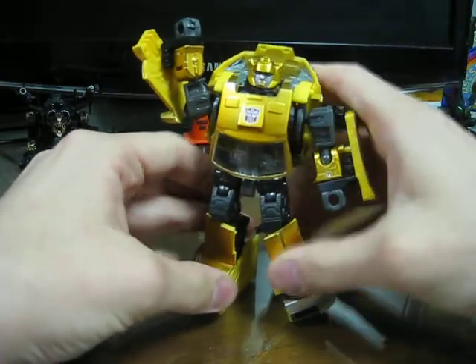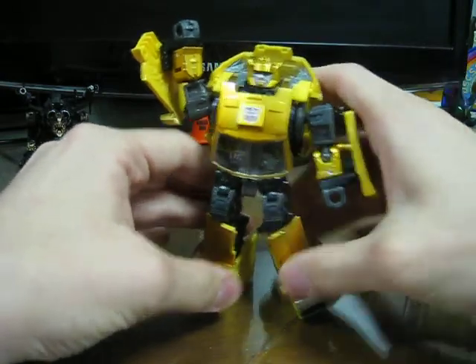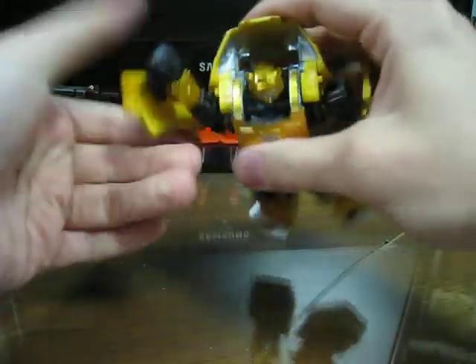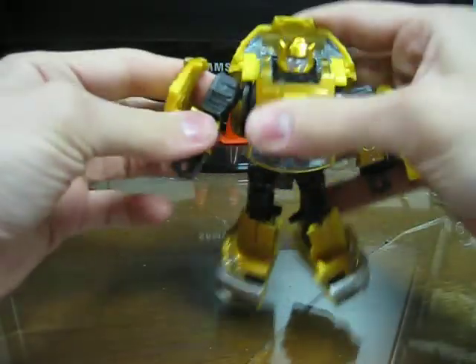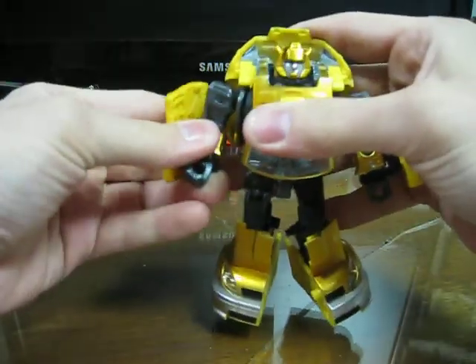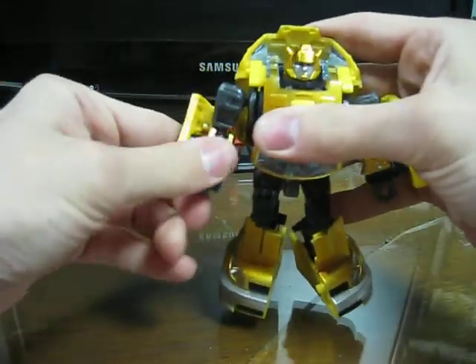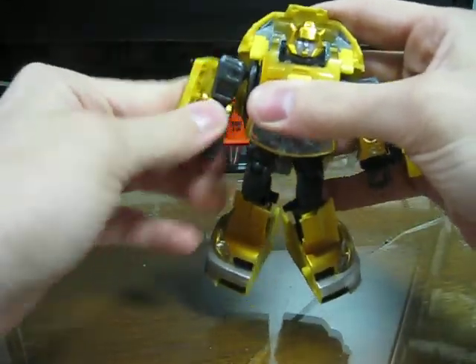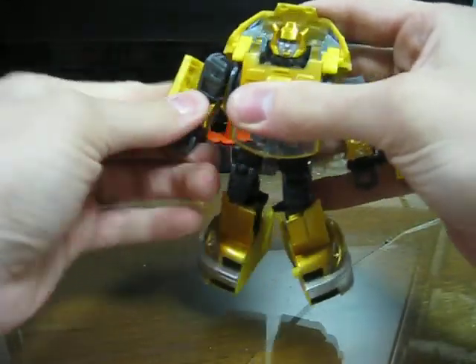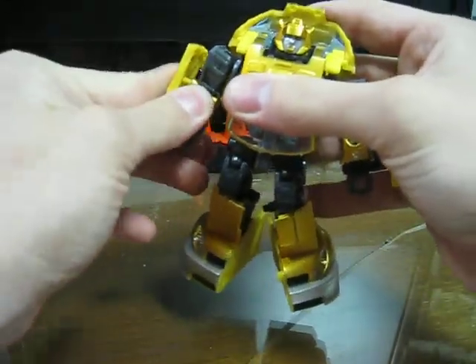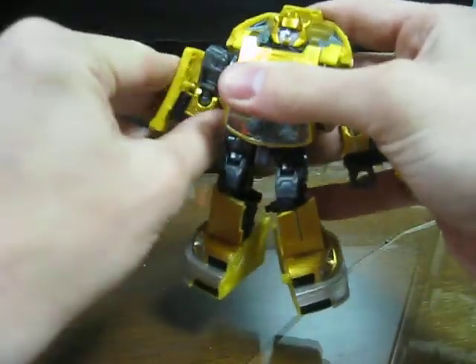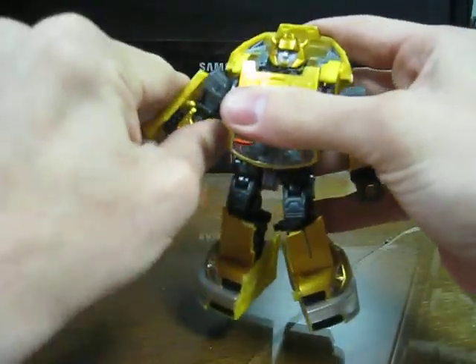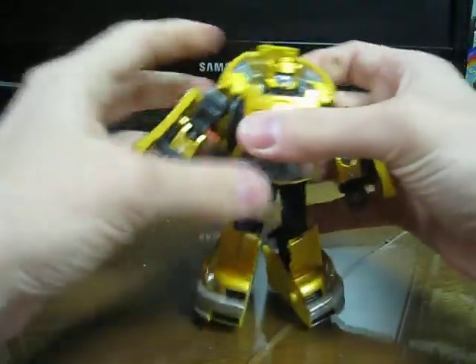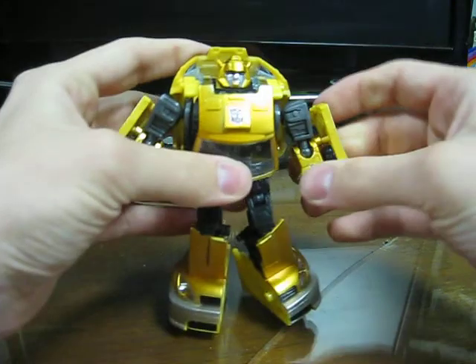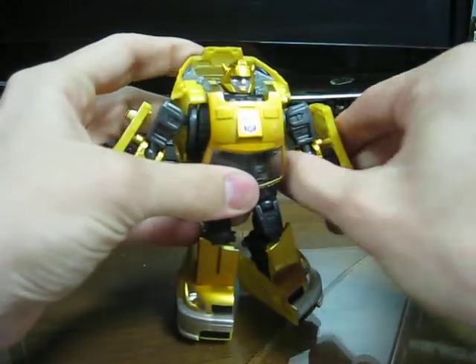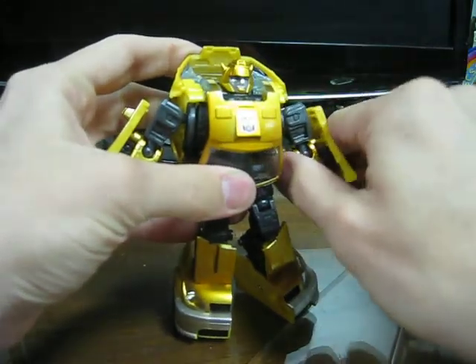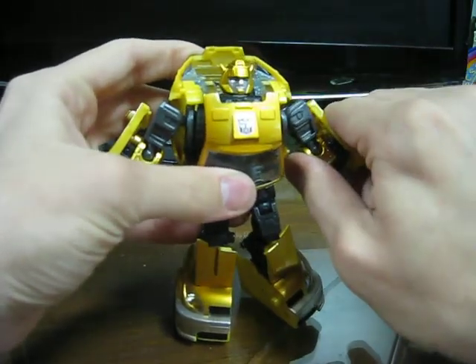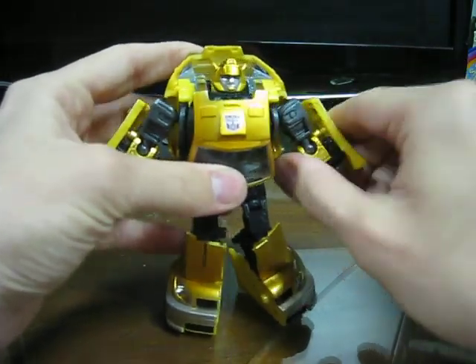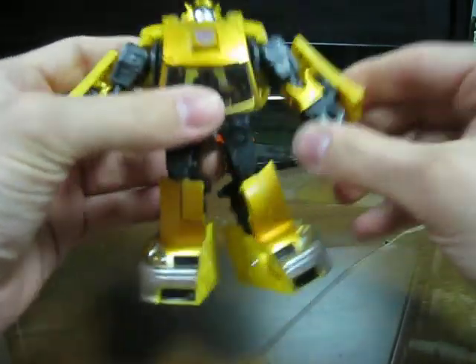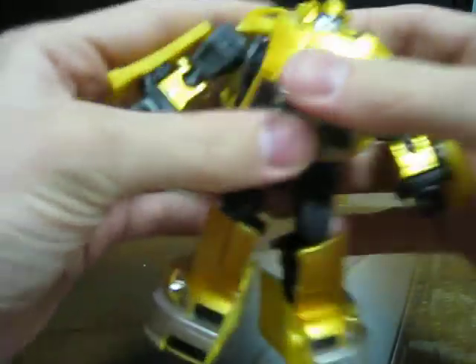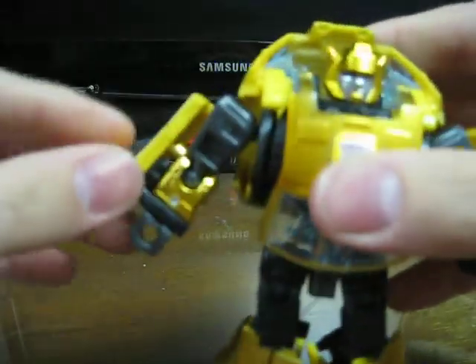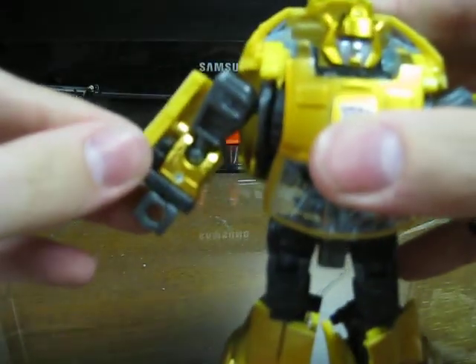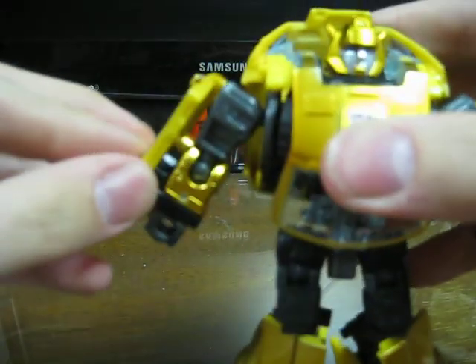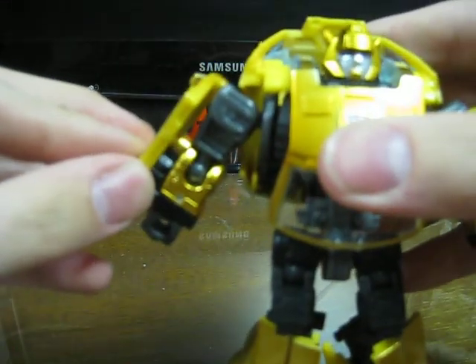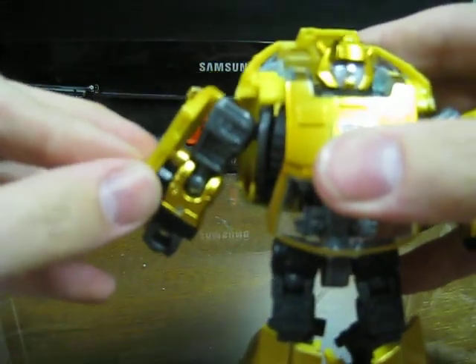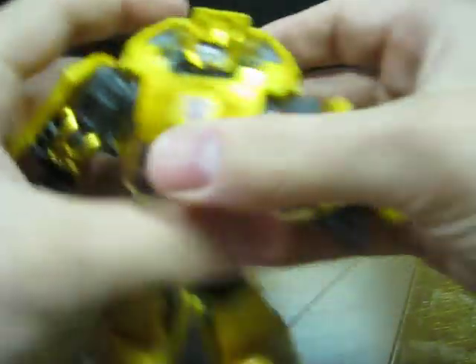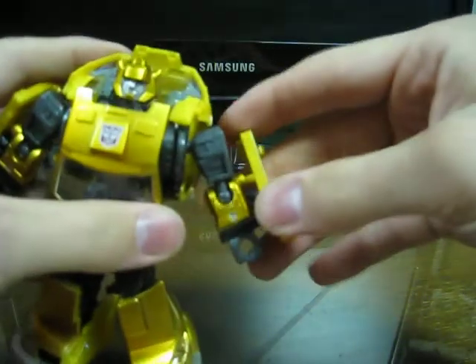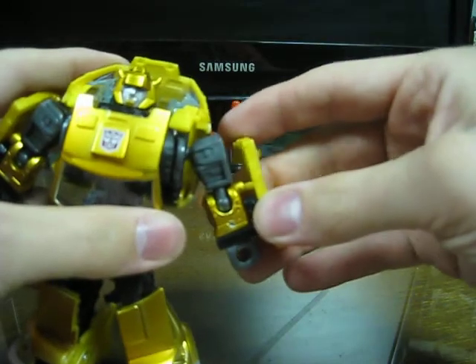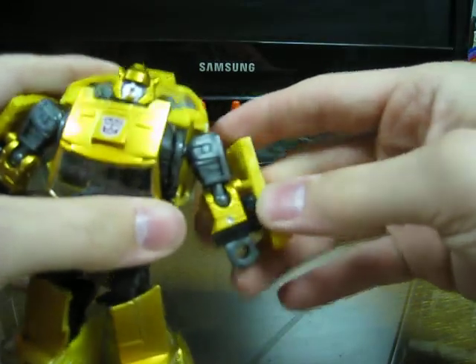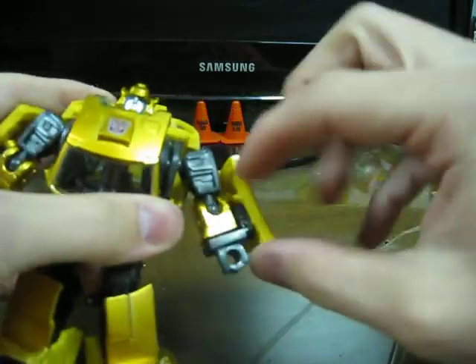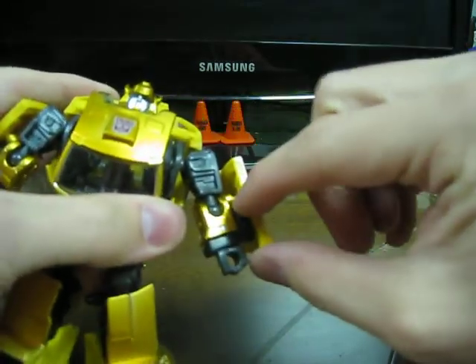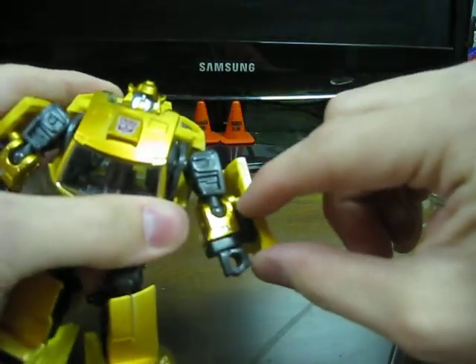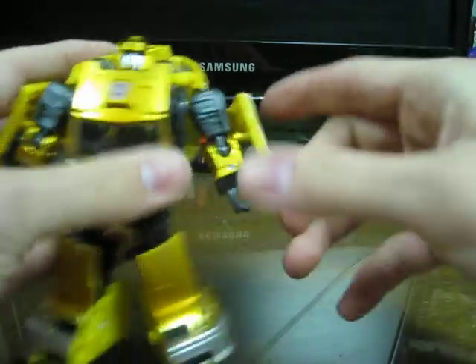He's just a fun little toy, and I kind of regret not picking him up sooner. One thing I noticed too is this door pegs right here real well, but this one won't. And this is also starting to crack.